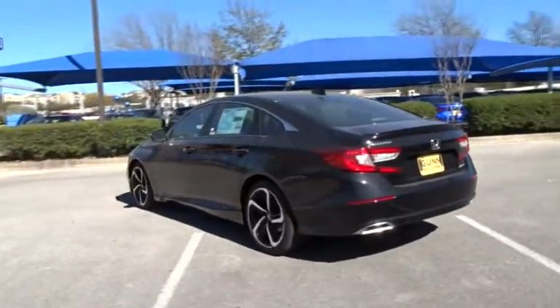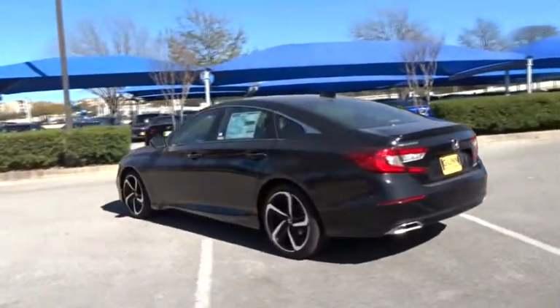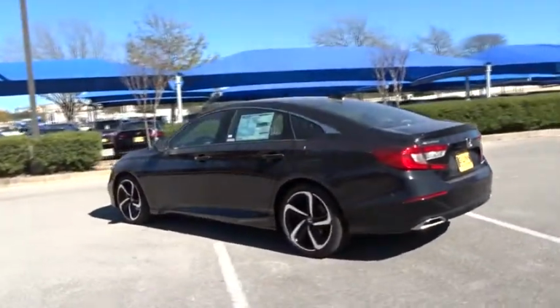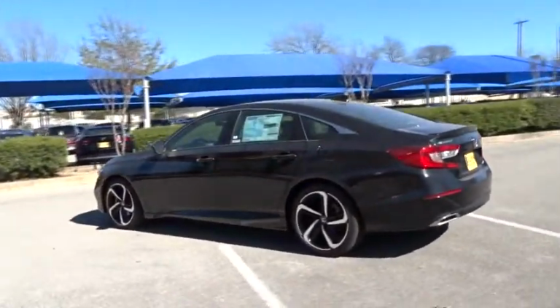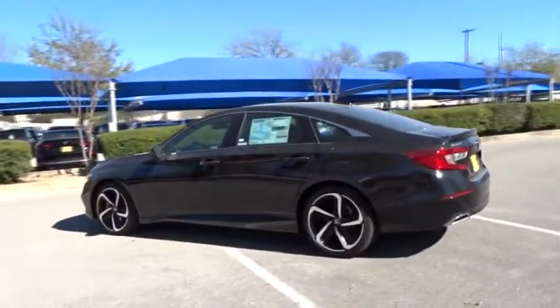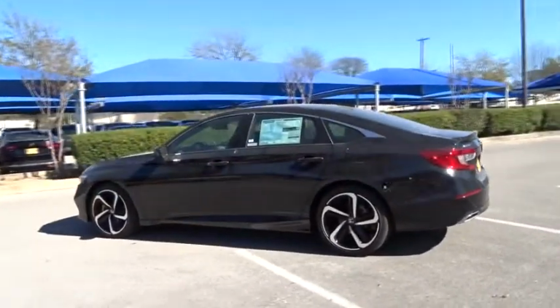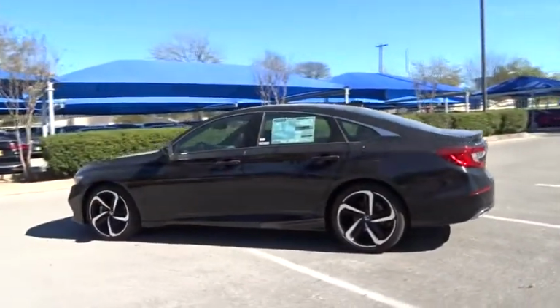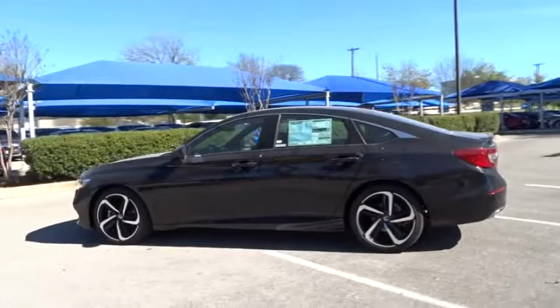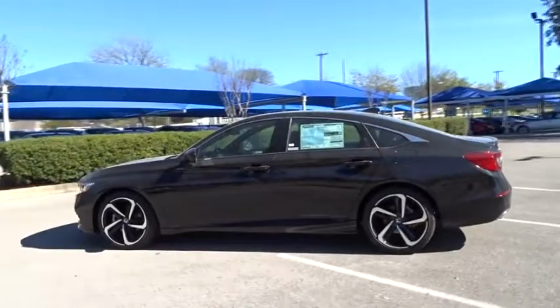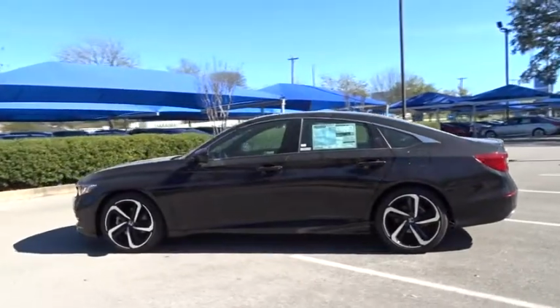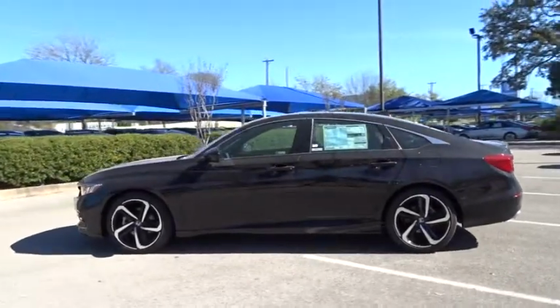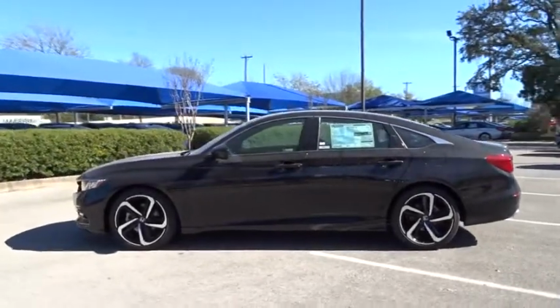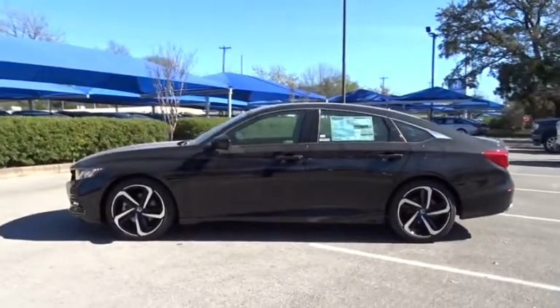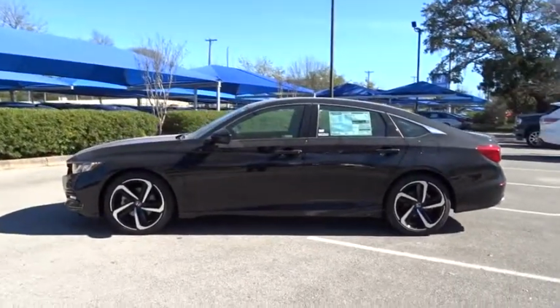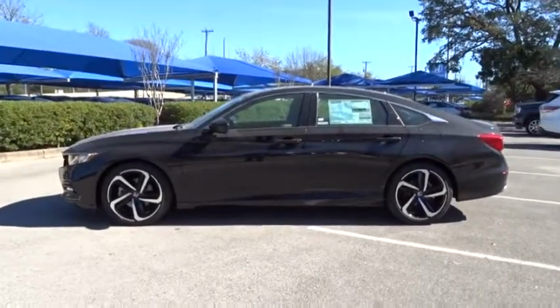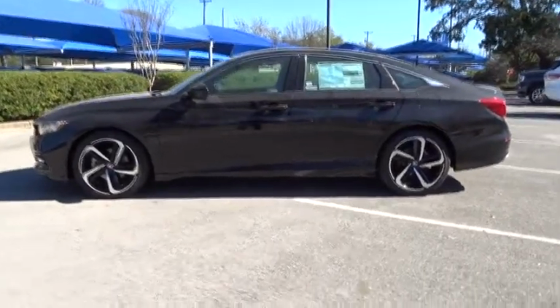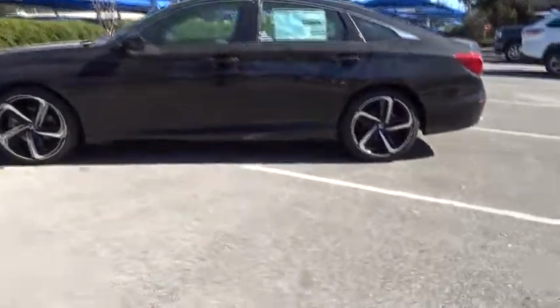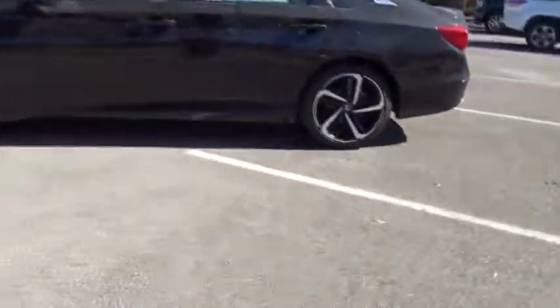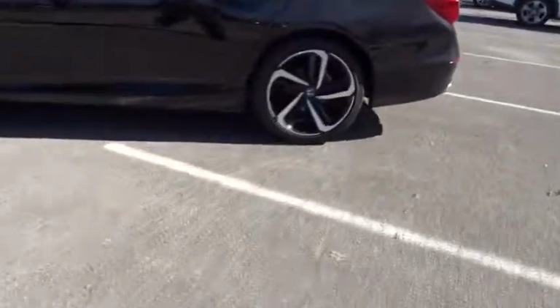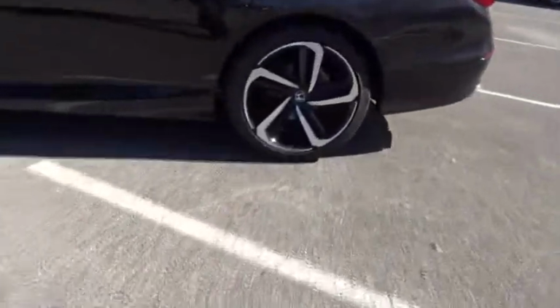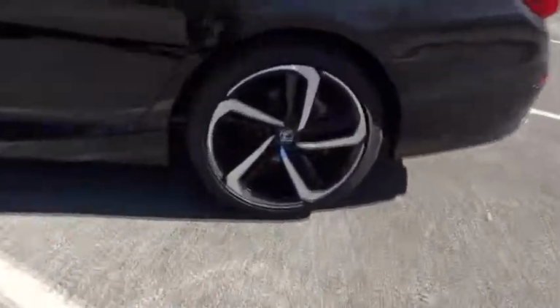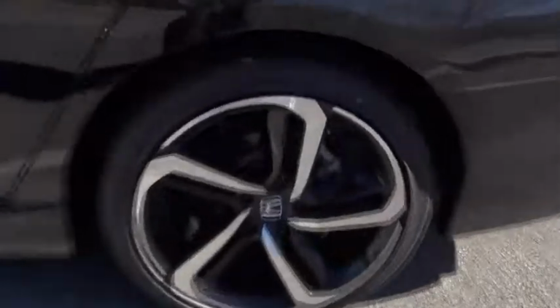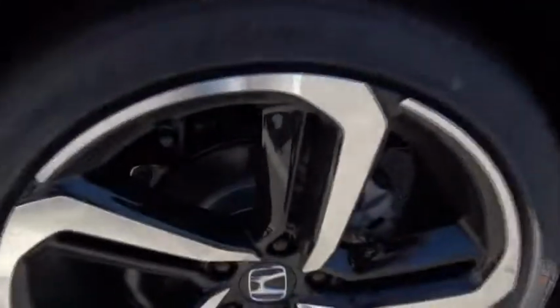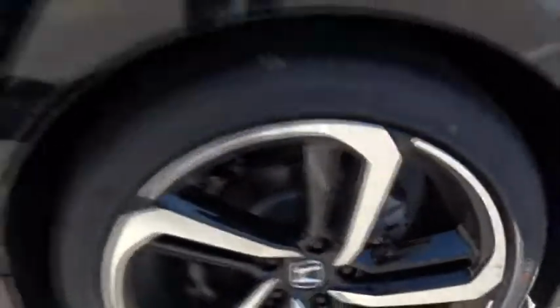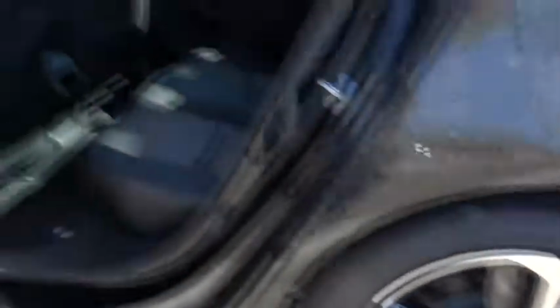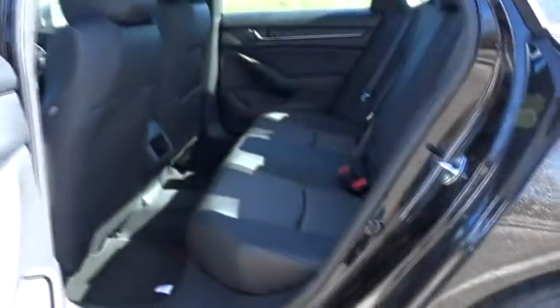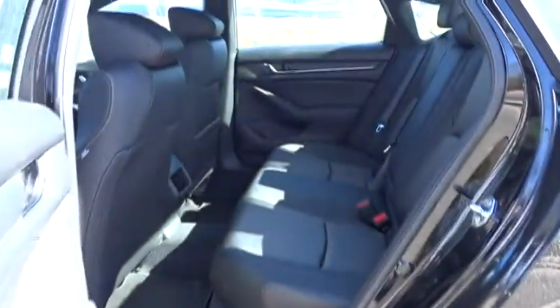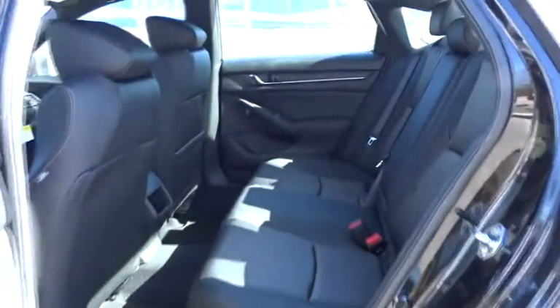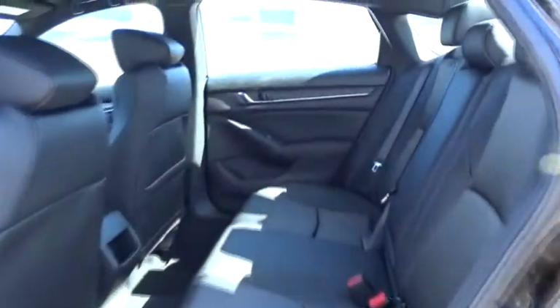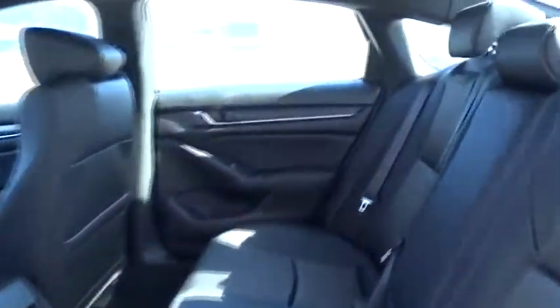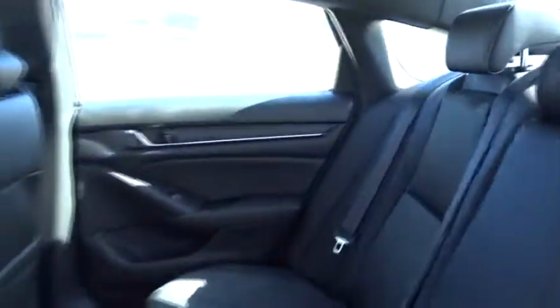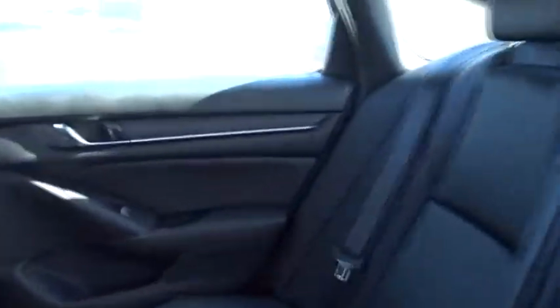Traction control. Lane departure warning. Steering wheel audio controls. Anti-lock braking system. Stability control. Backup camera. Keyless entry. Leather-wrapped steering wheel. Bluetooth. Adjustable steering wheel.